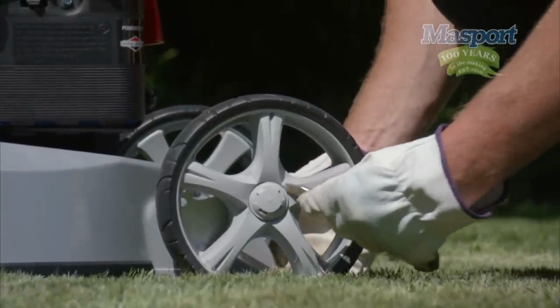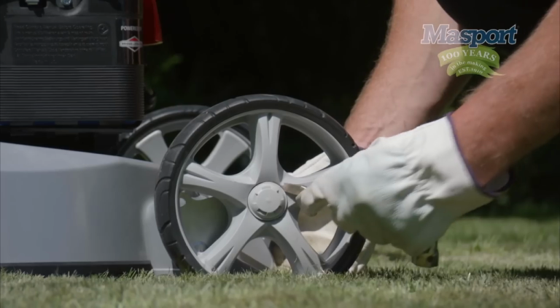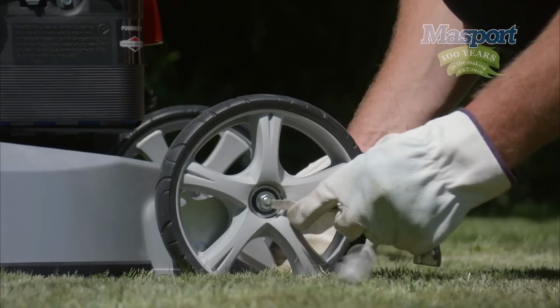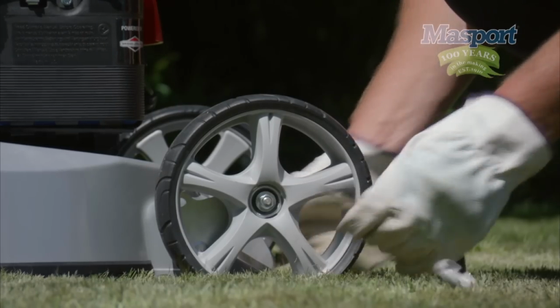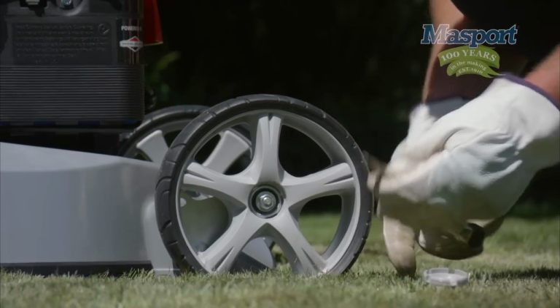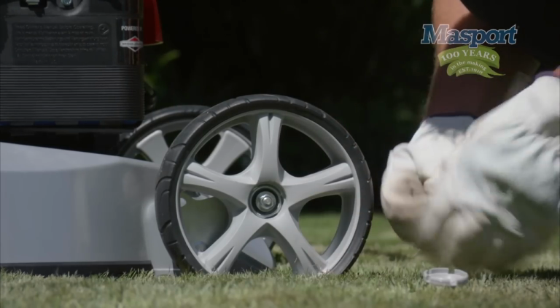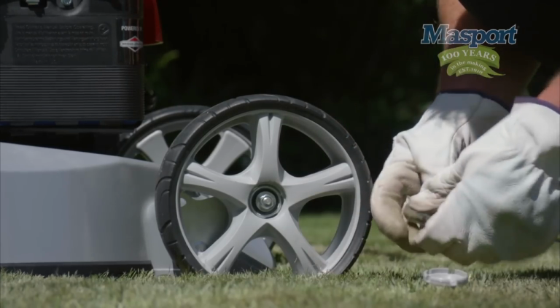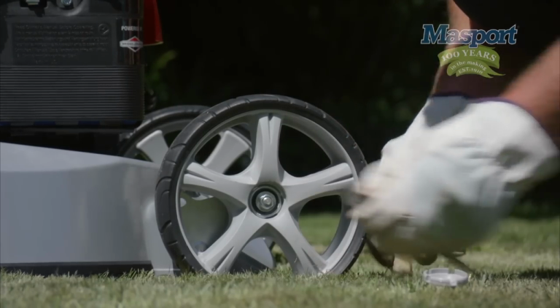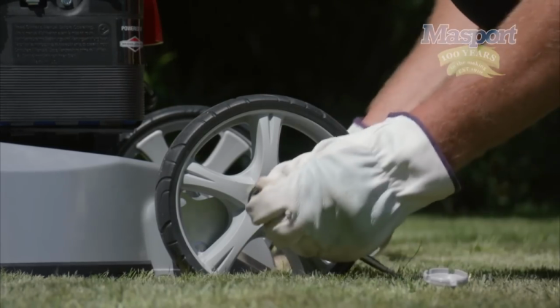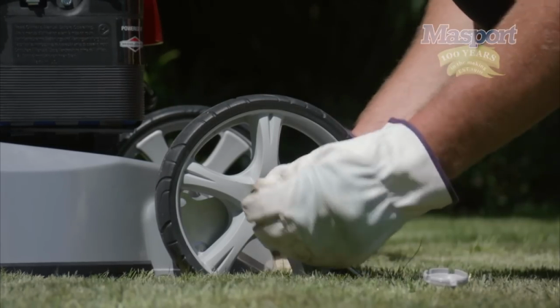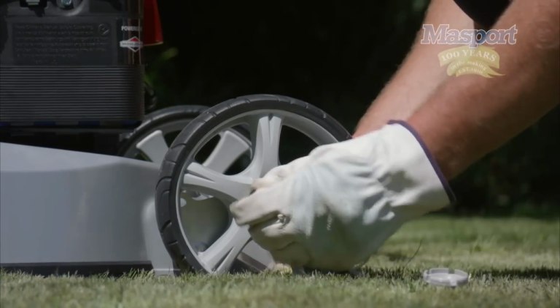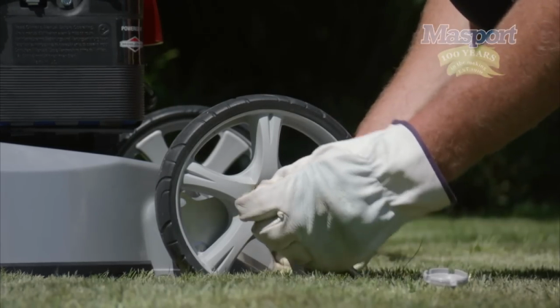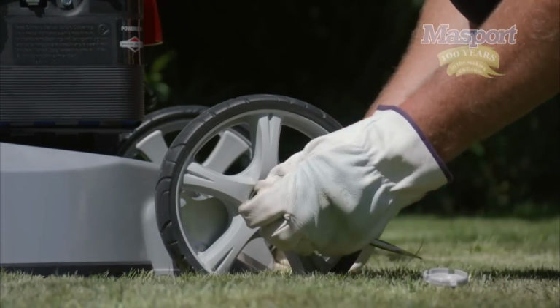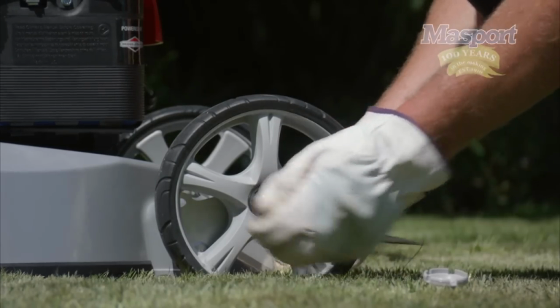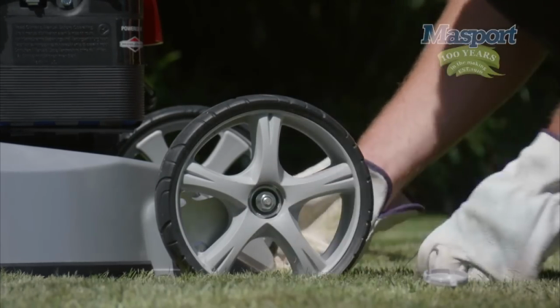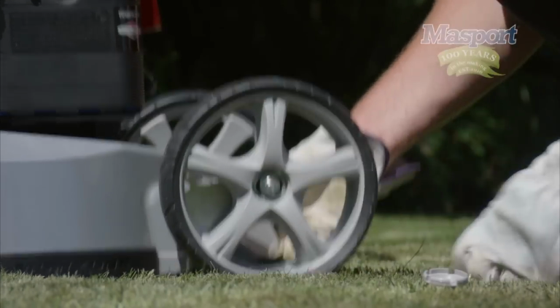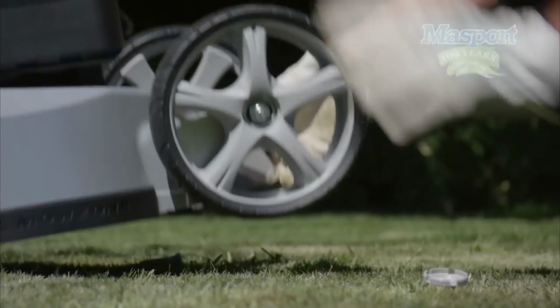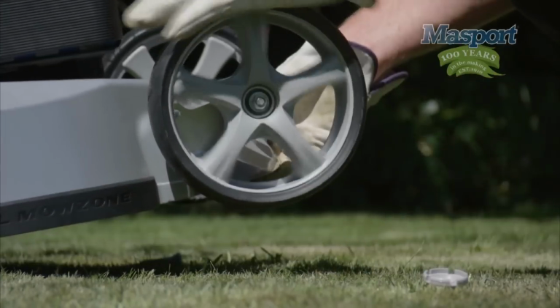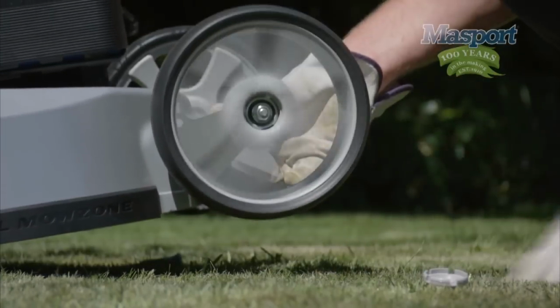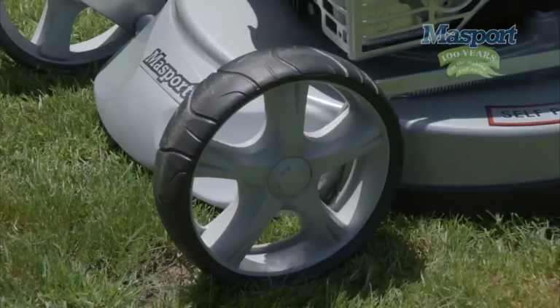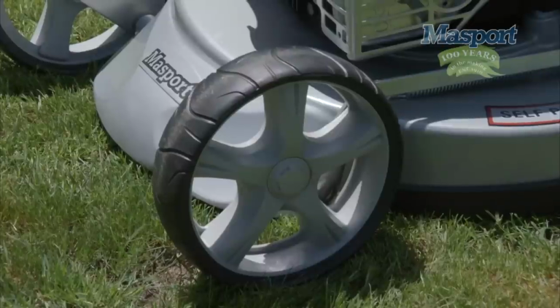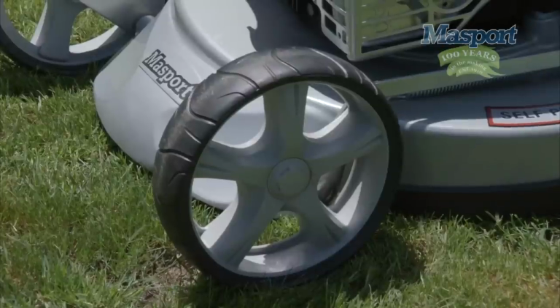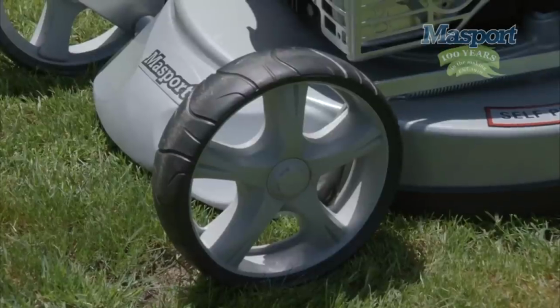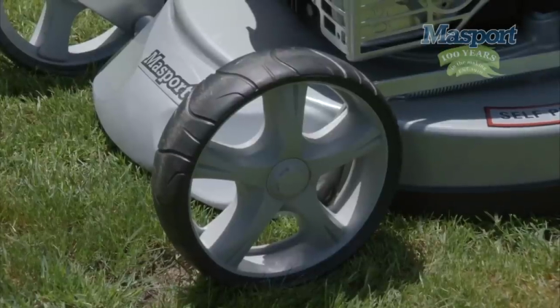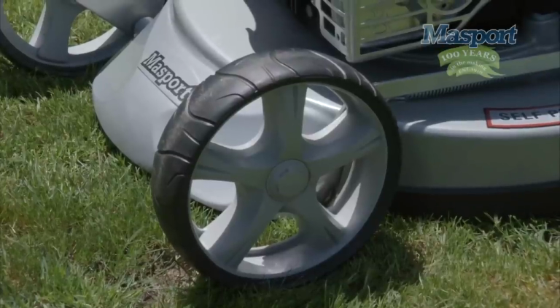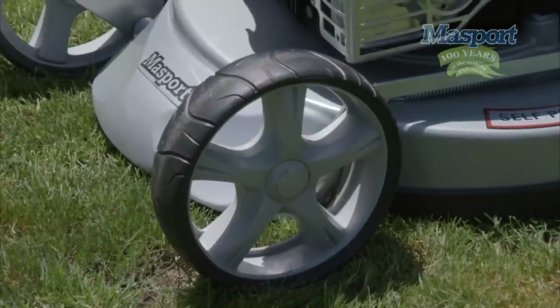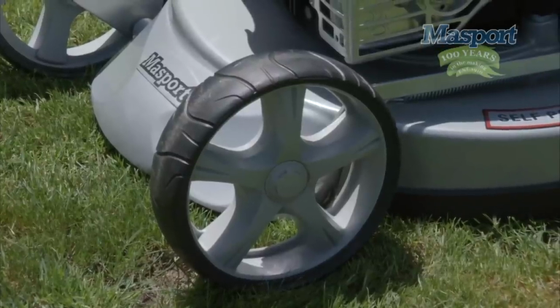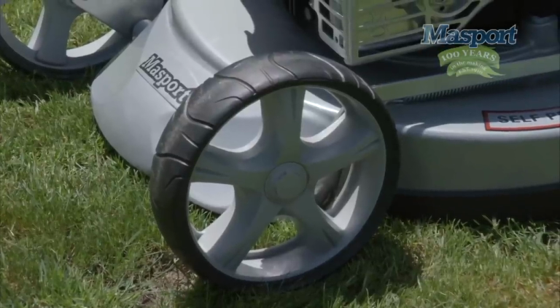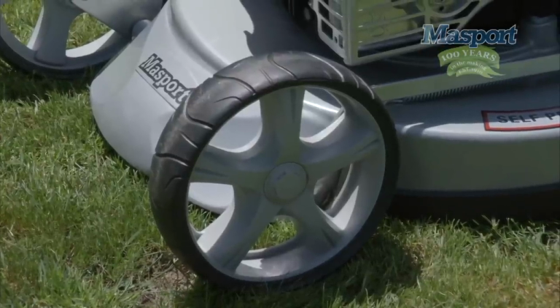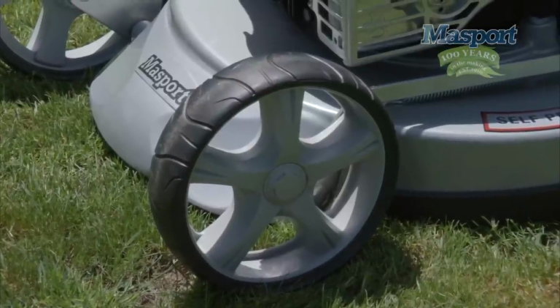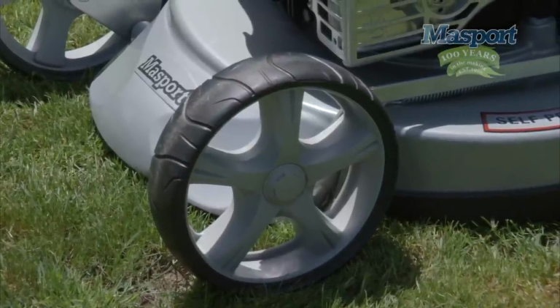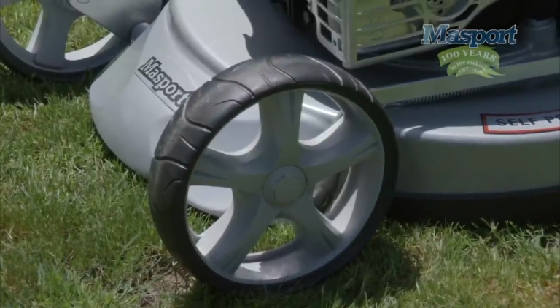As a lawnmower becomes run in, you may find that a simple twist with a spanner to tighten the wheel is required. Large wheels with smooth treads won't do unnecessary damage to the grass.